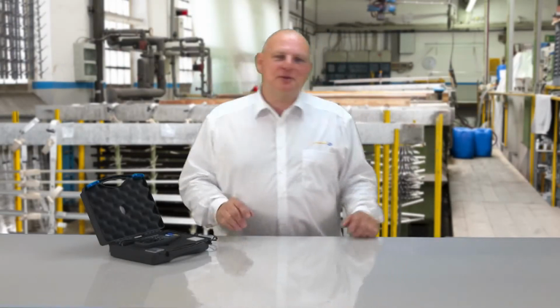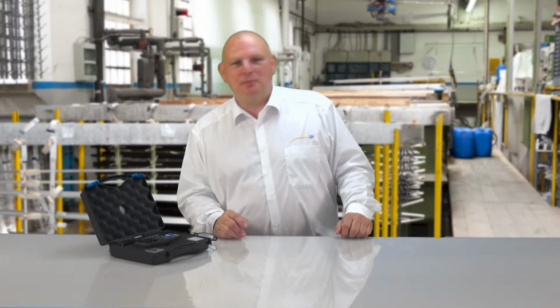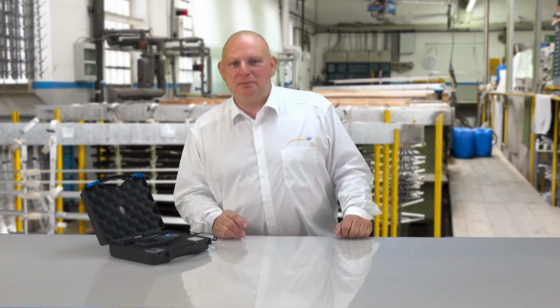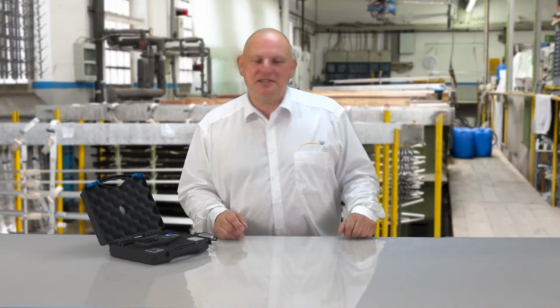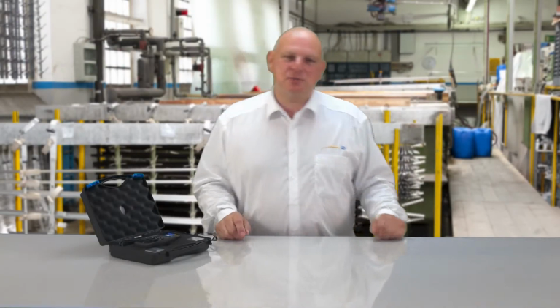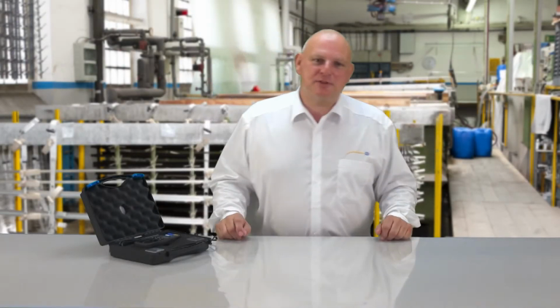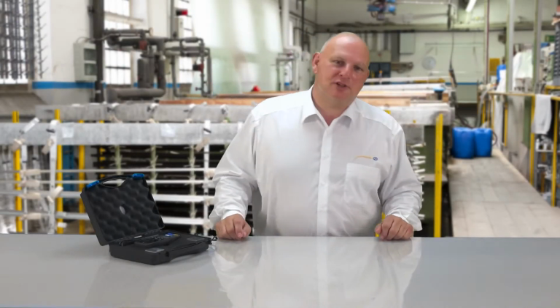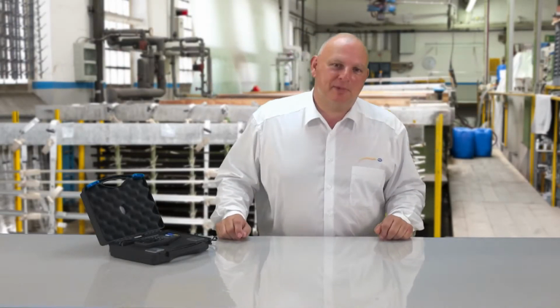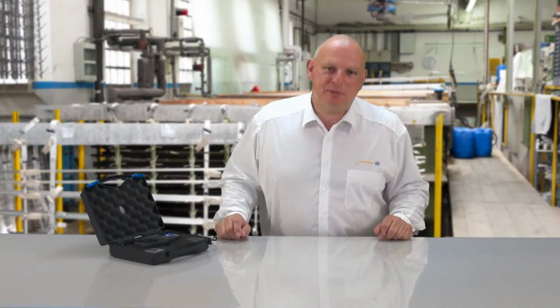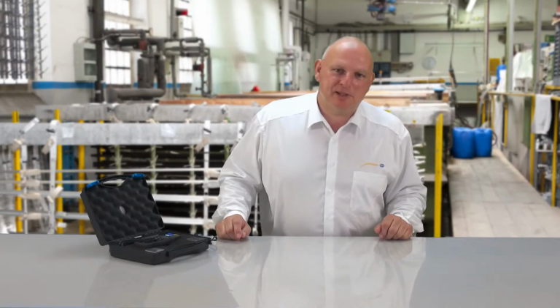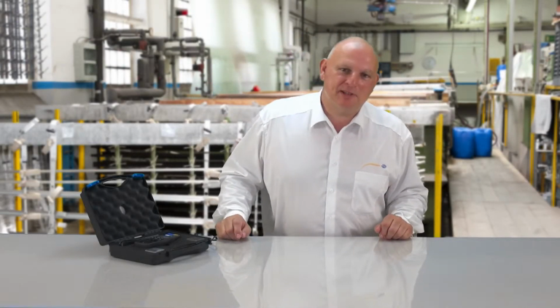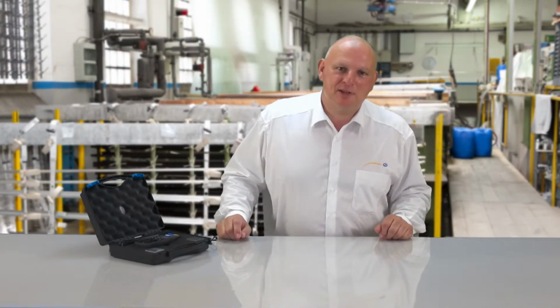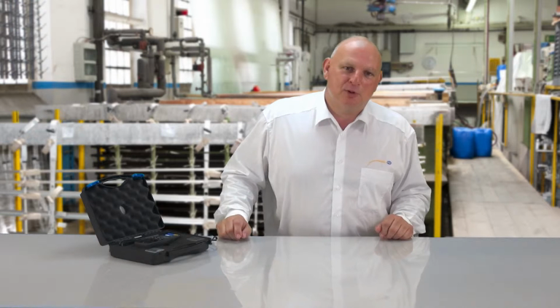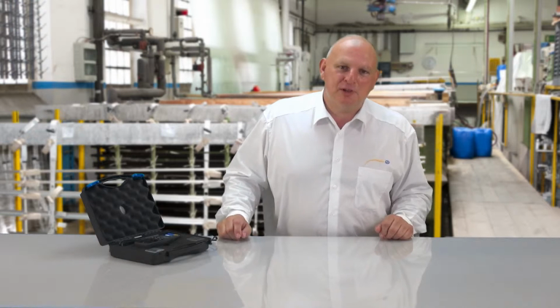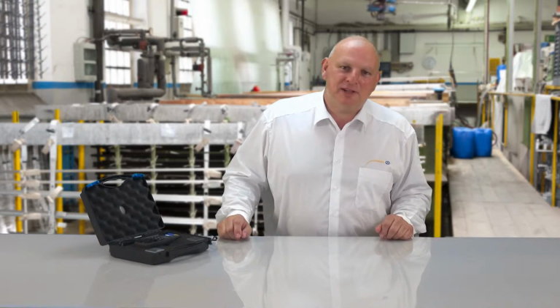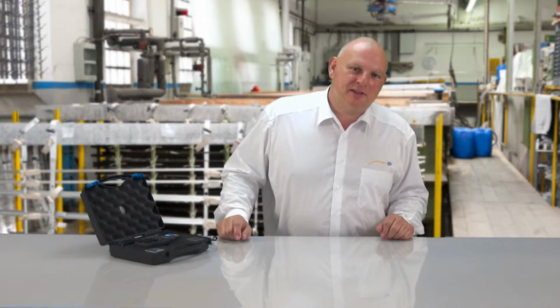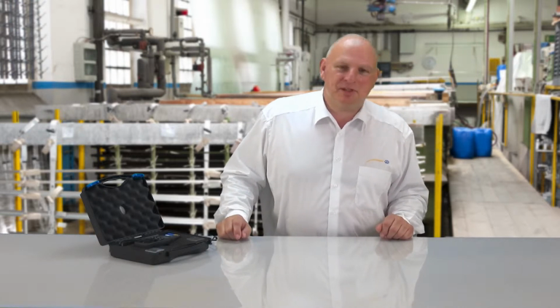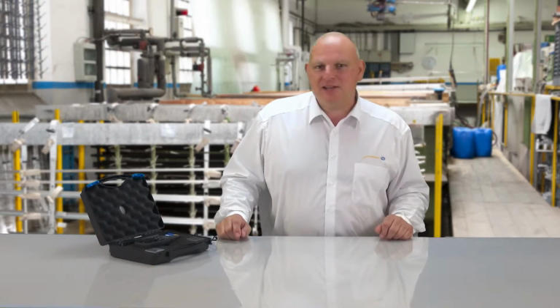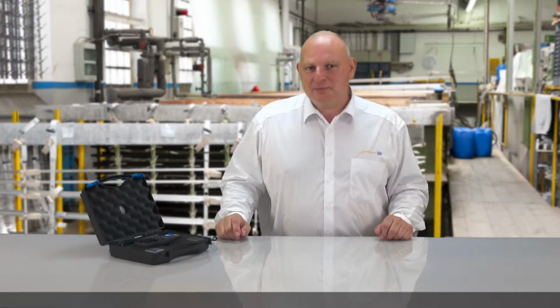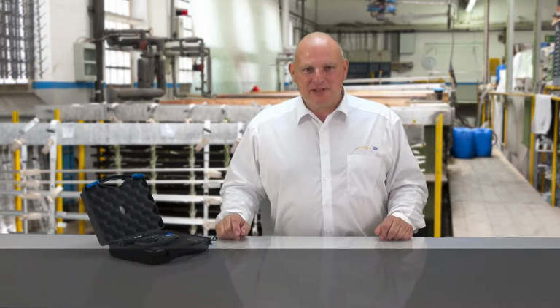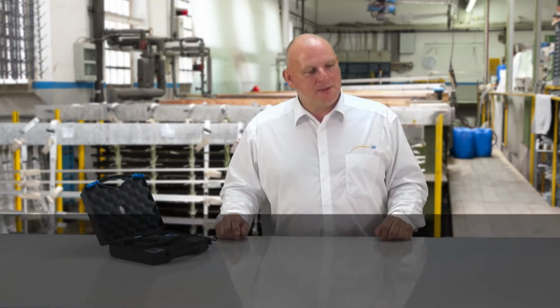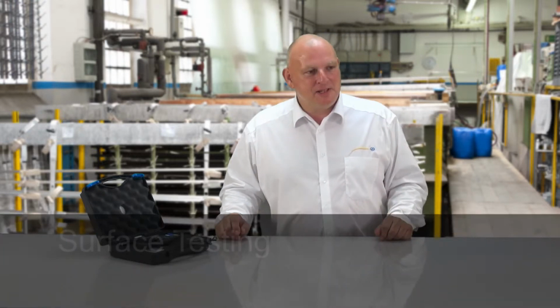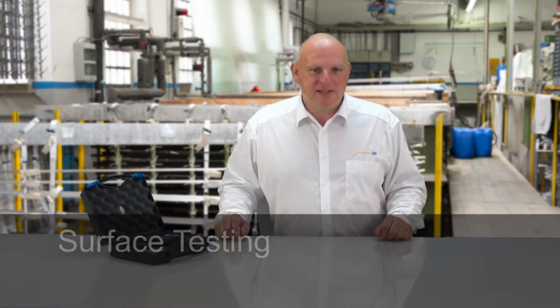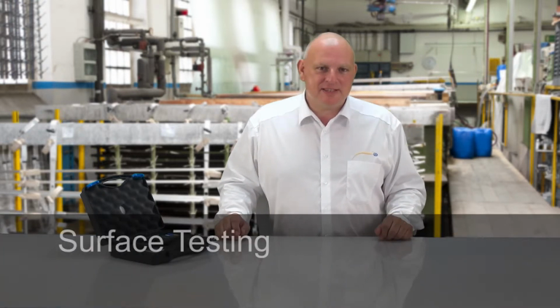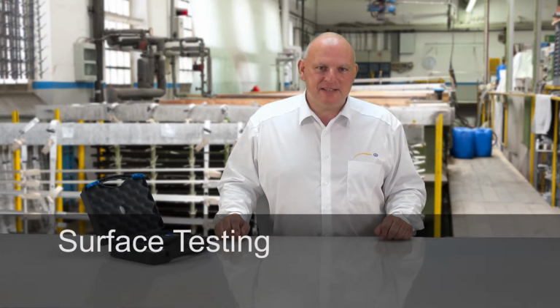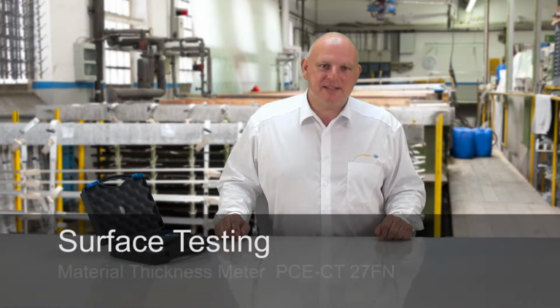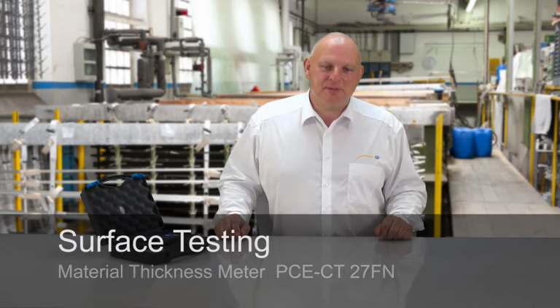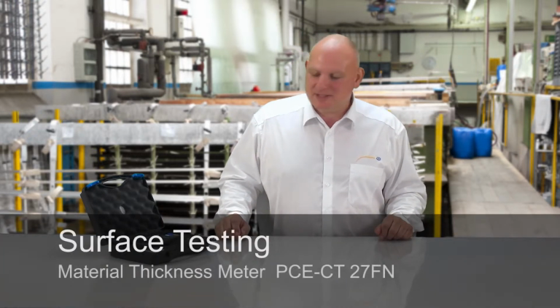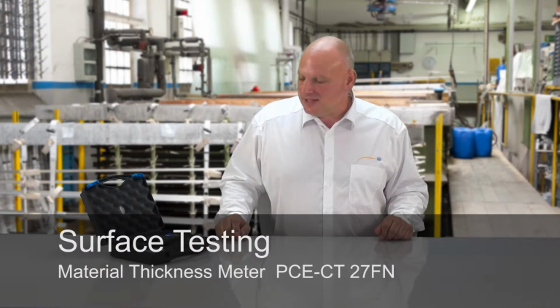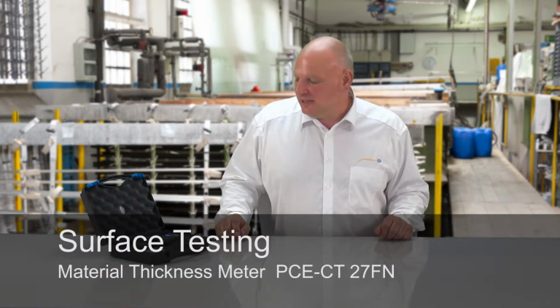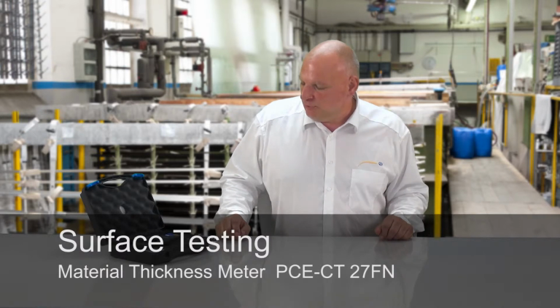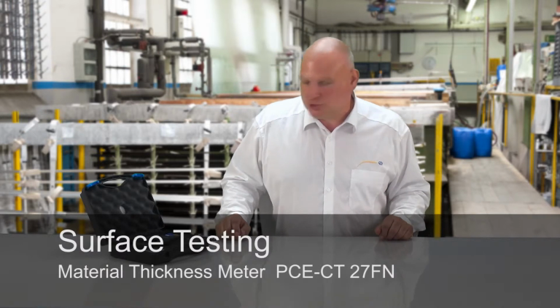A very warm welcome to PC Instruments Germany. My name is Martin Dietz and today I will present to you the thickness gauge PCCT27FN.